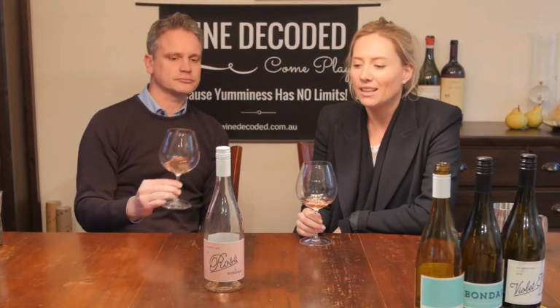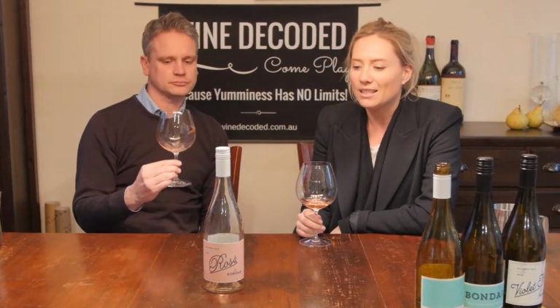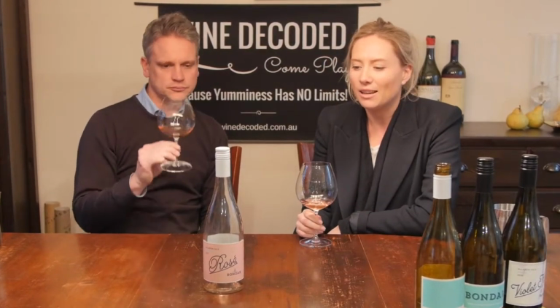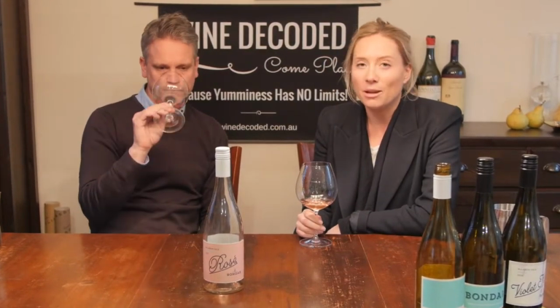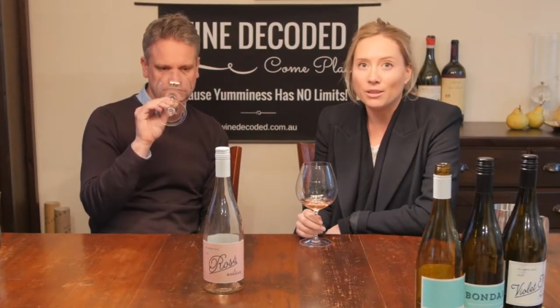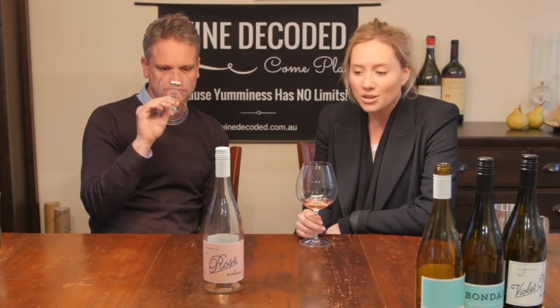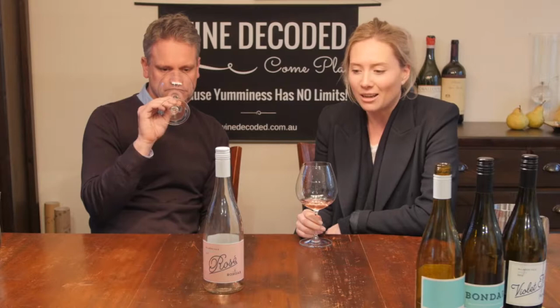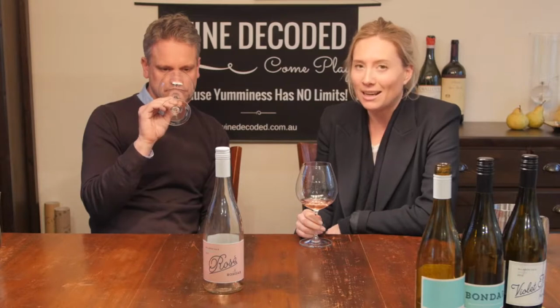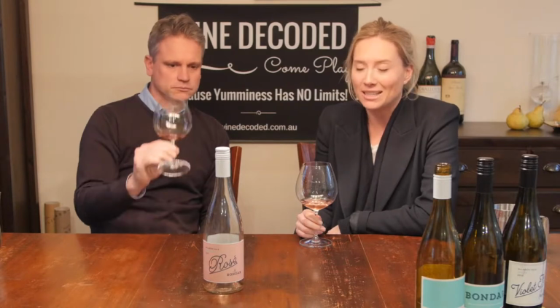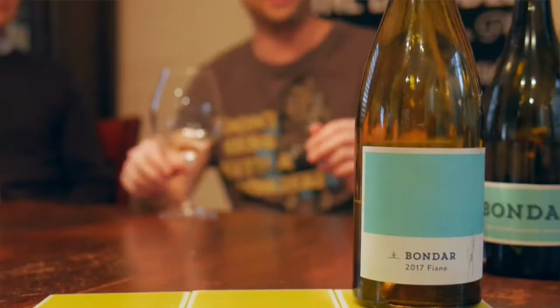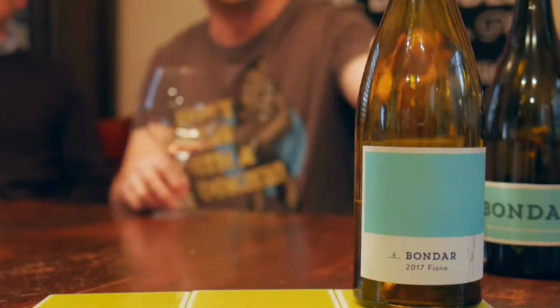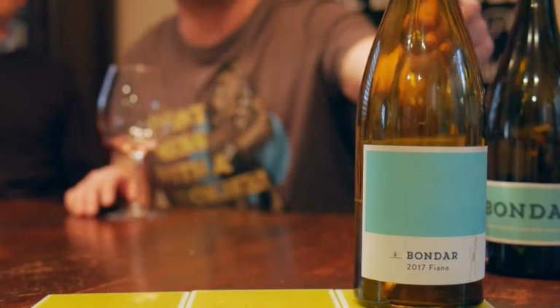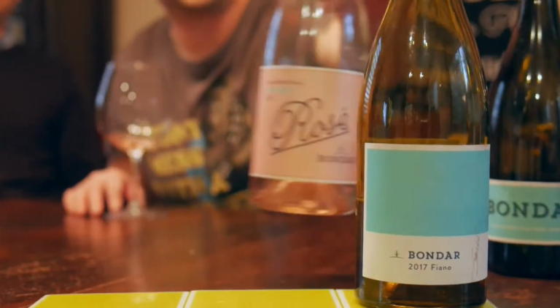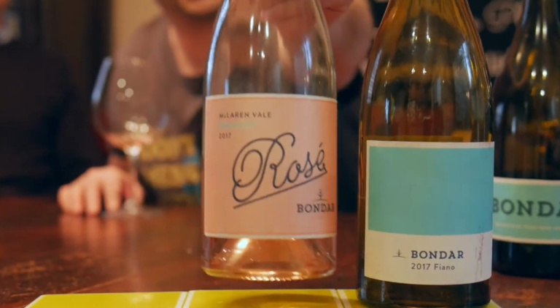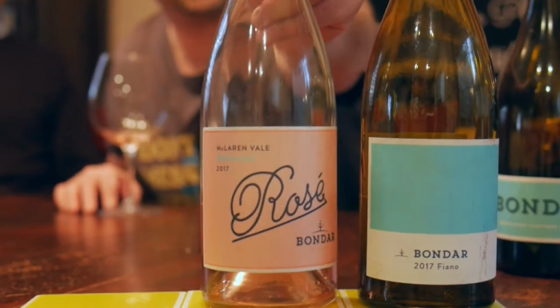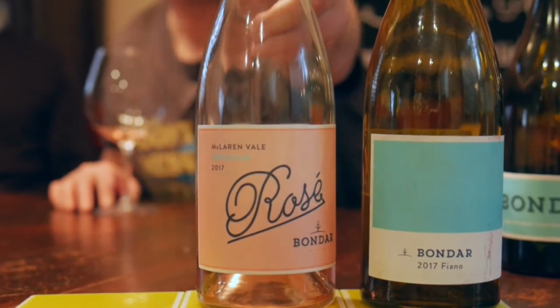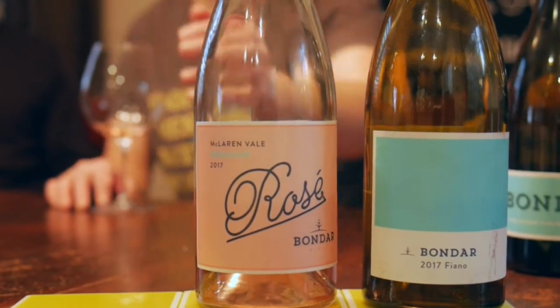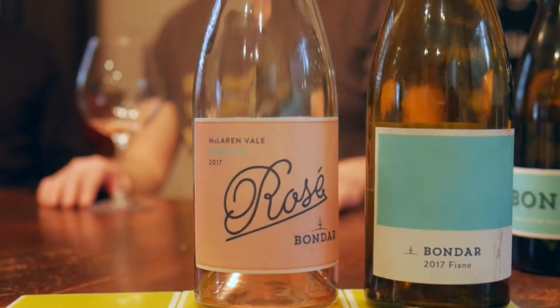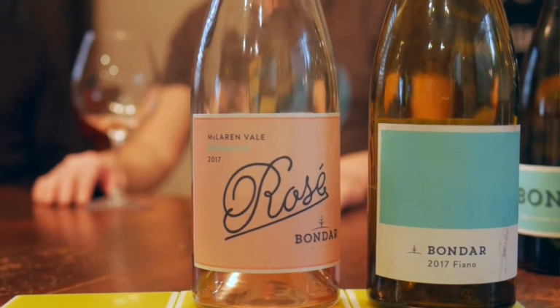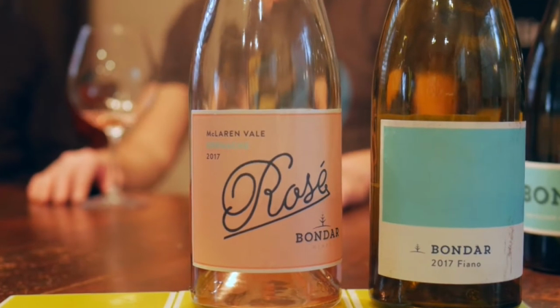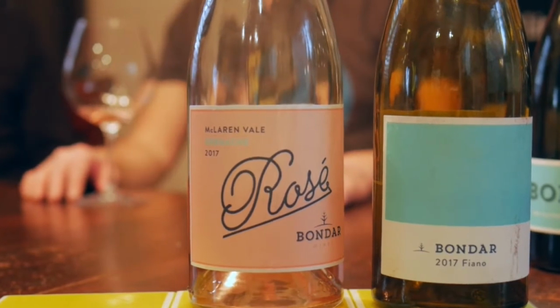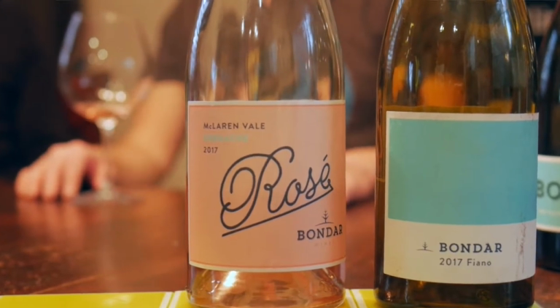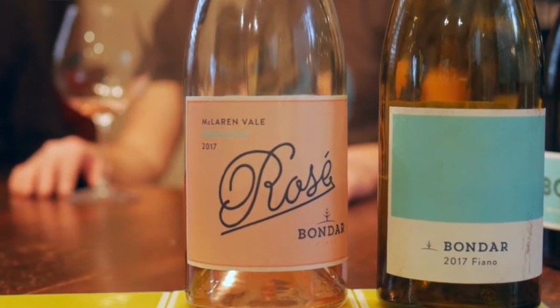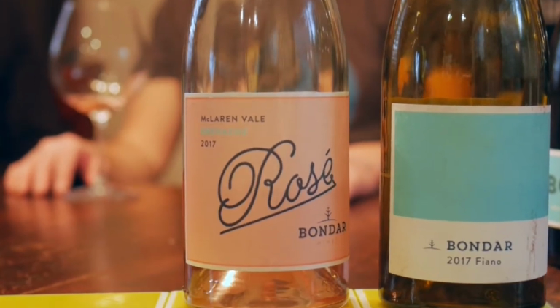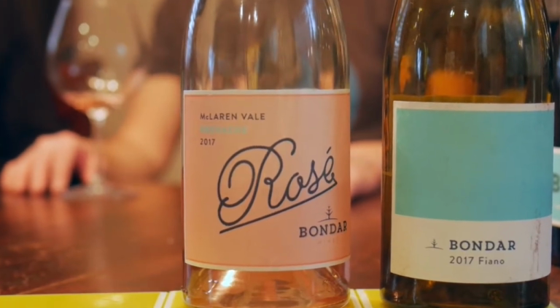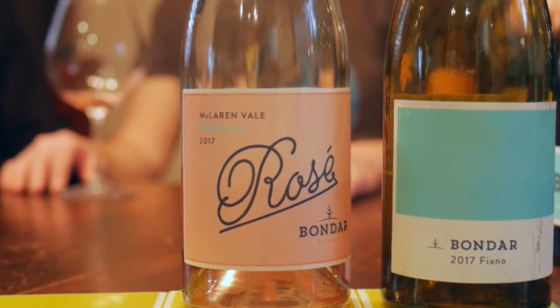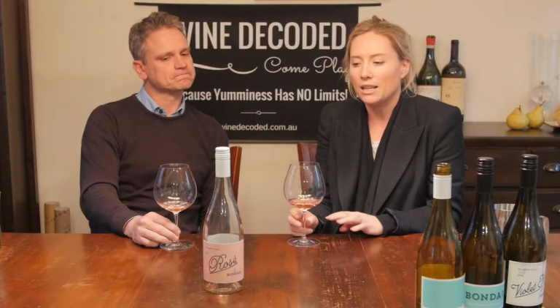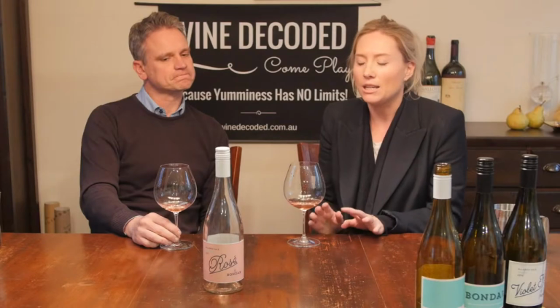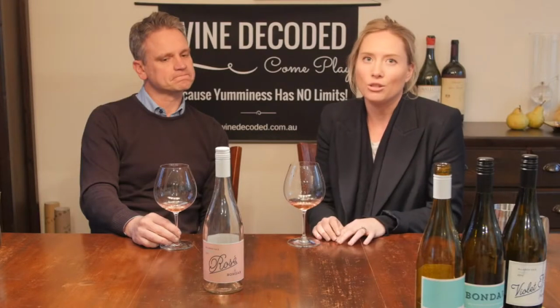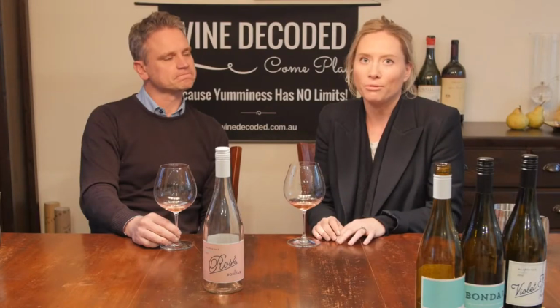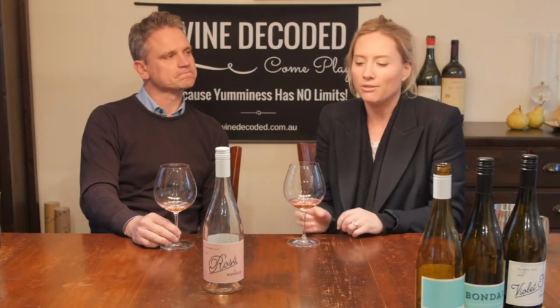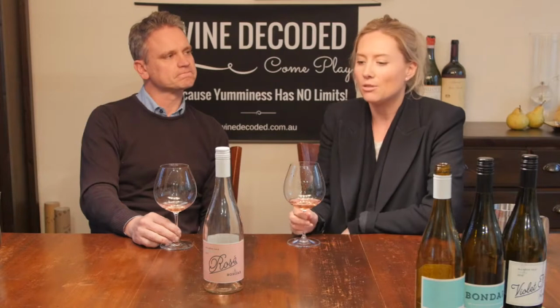This is made with Grenache and actually a tiny, tiny bit of Cune wines, but predominantly Grenache from McLaren Vale. We get three parcels — one of them is from our own Raine of Vineyard and then we get two from other vineyard sources.